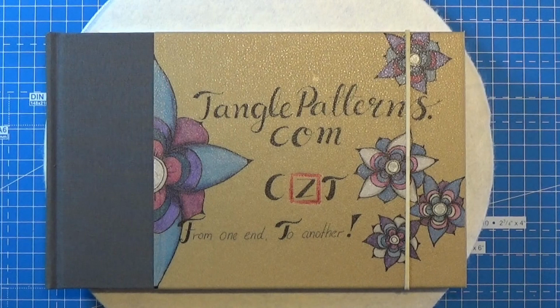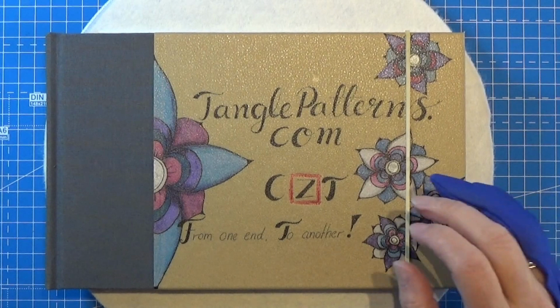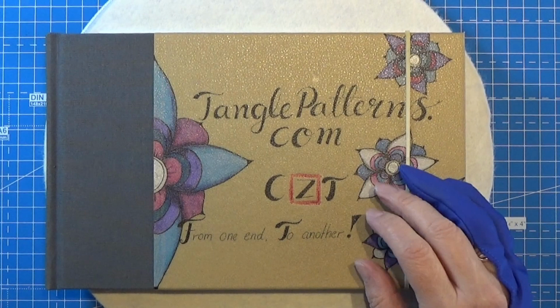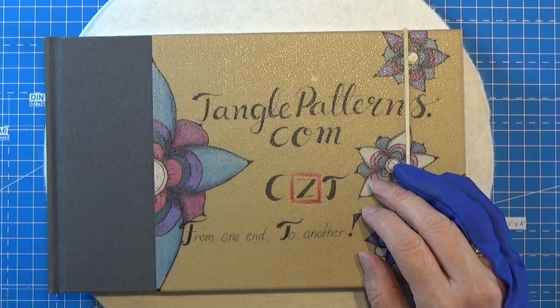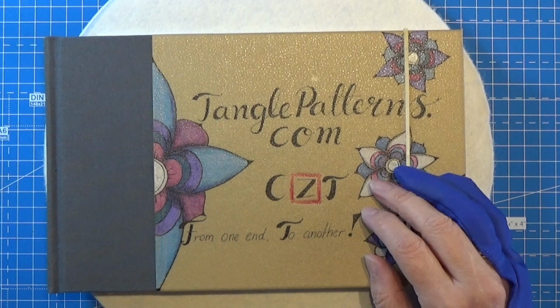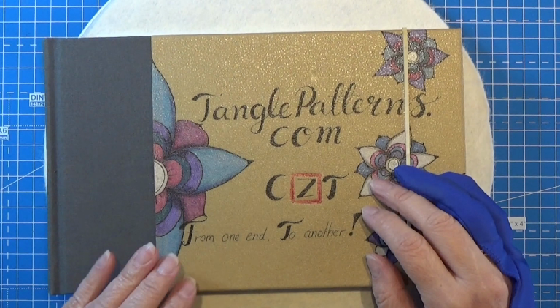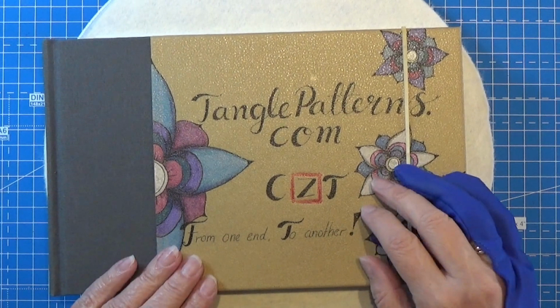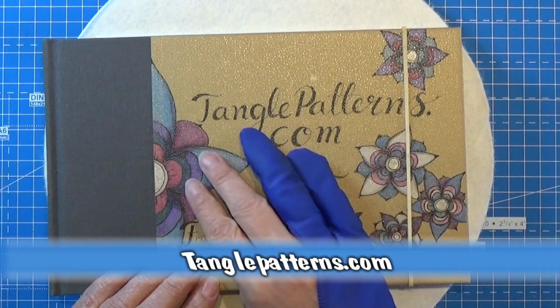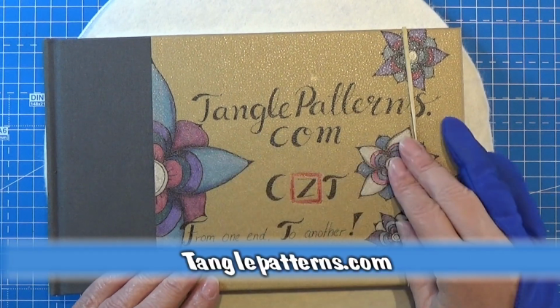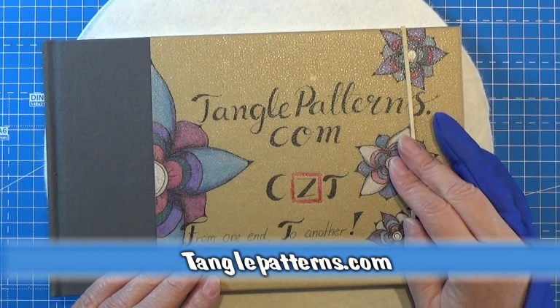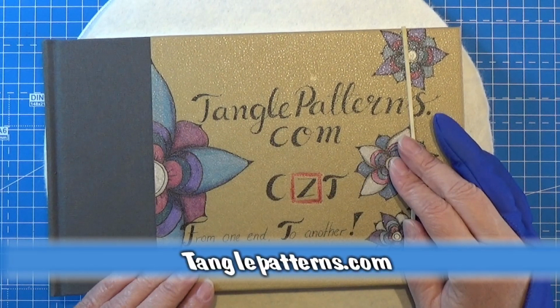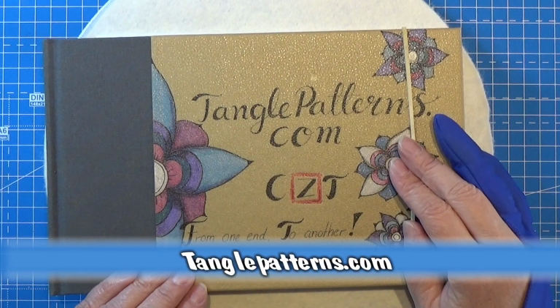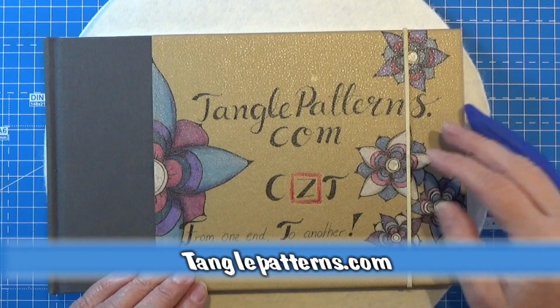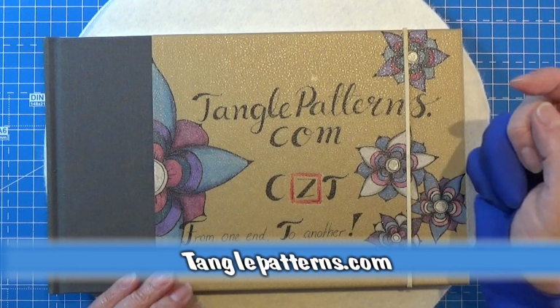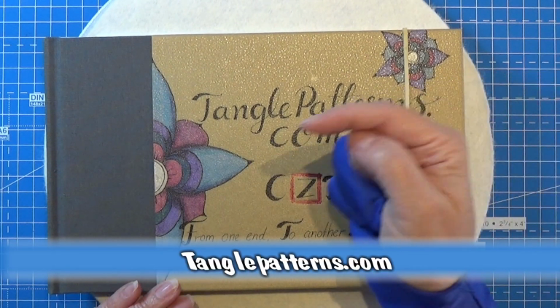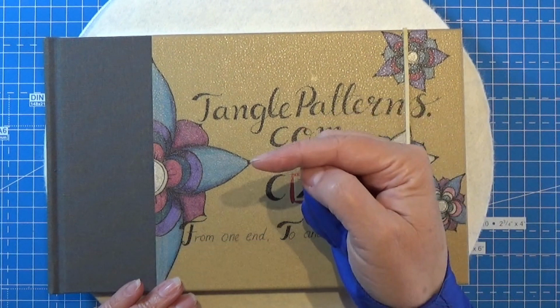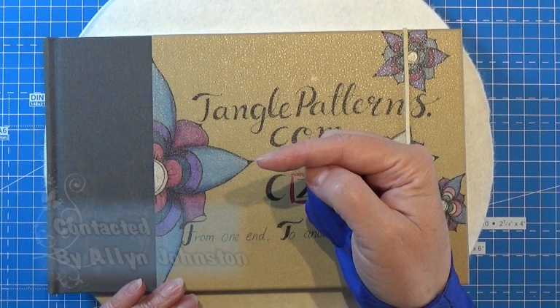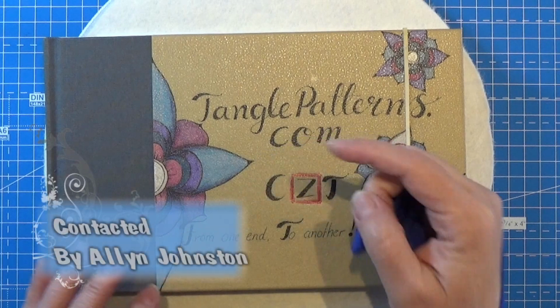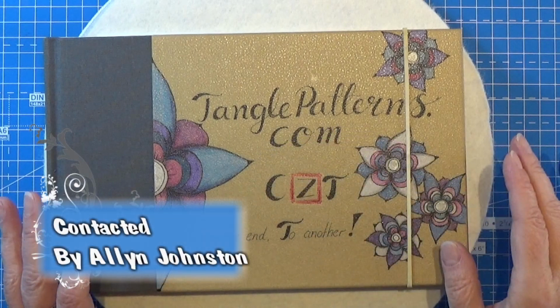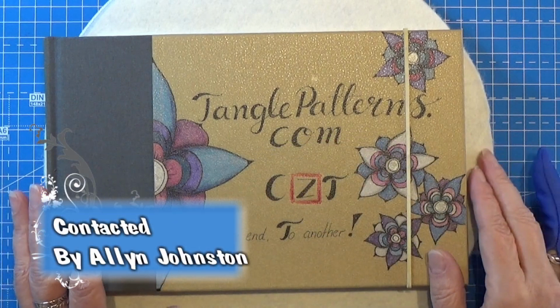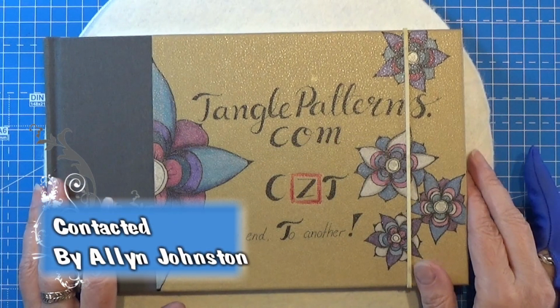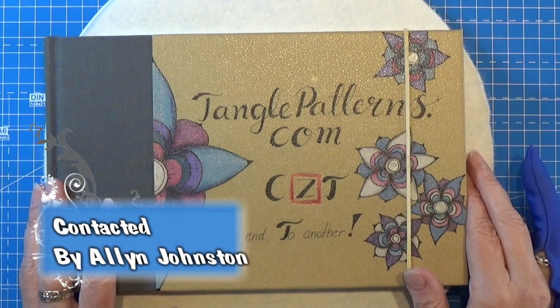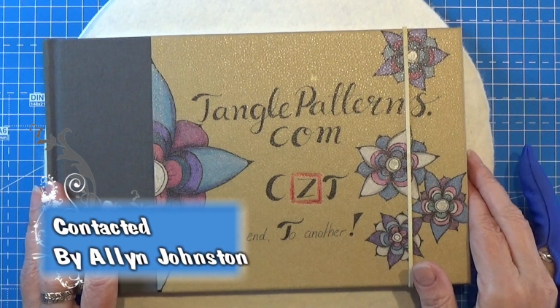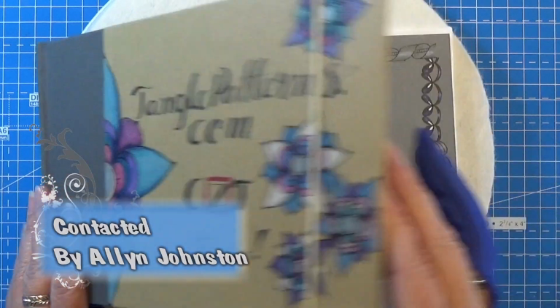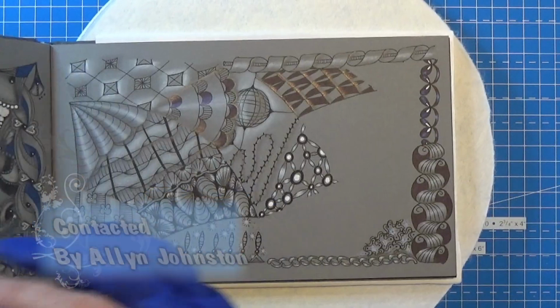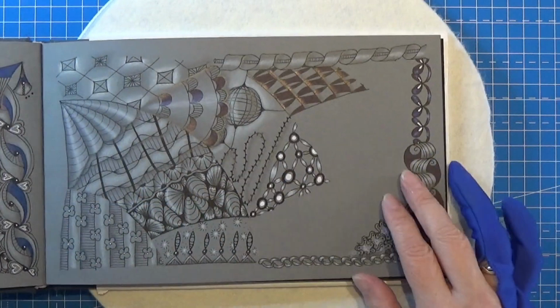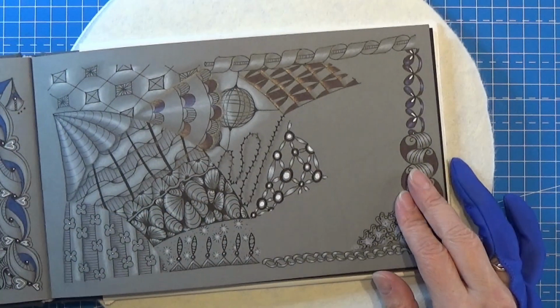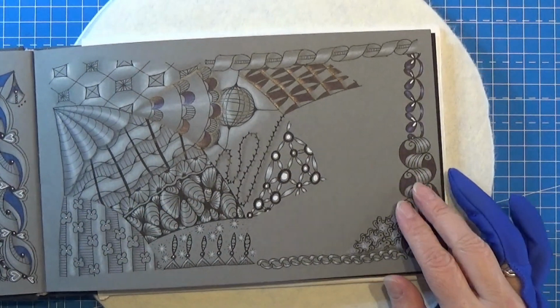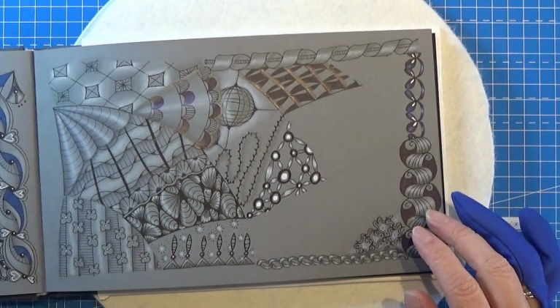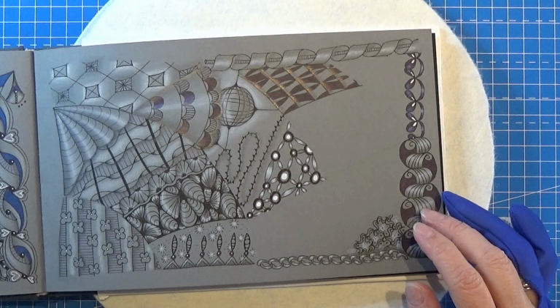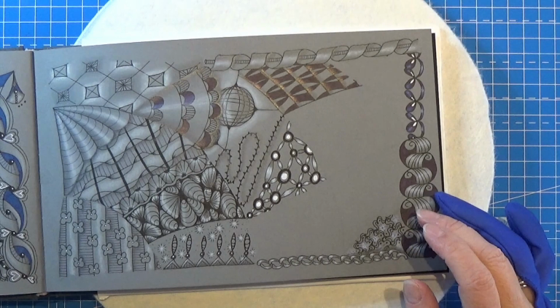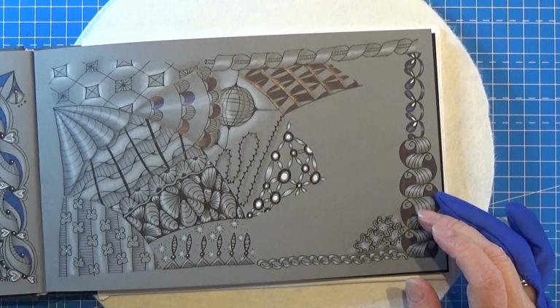Welcome to Tangling Along with Me. We are continuing on tanglepatterns.com and today it is this pattern that we're going to do. Let's open up the book and find a place for this one.